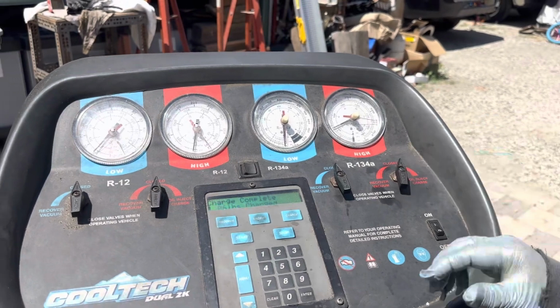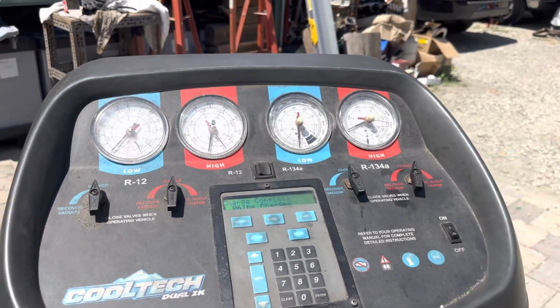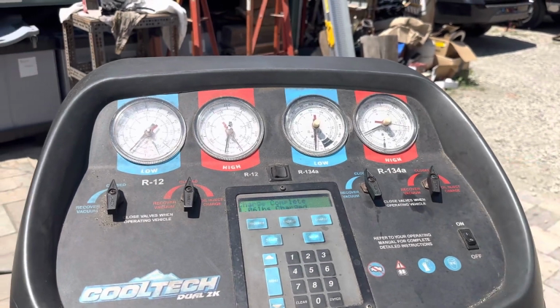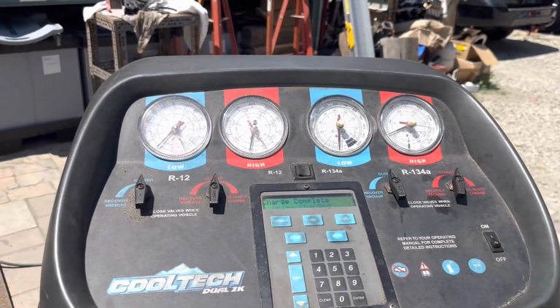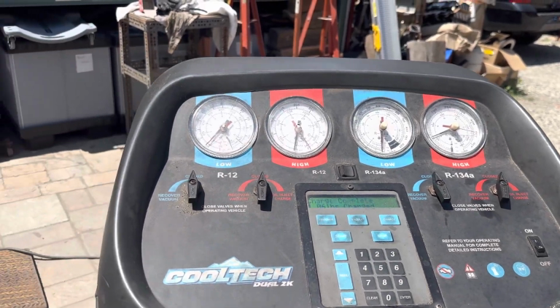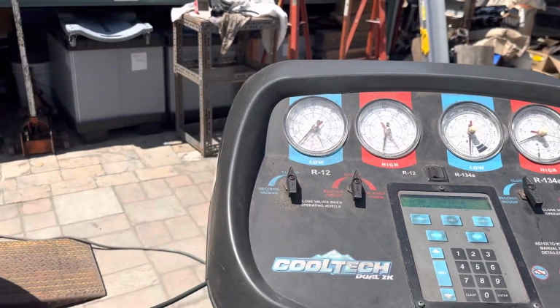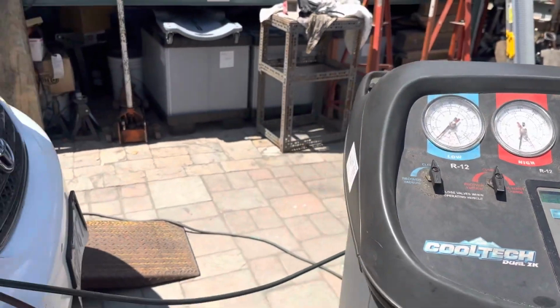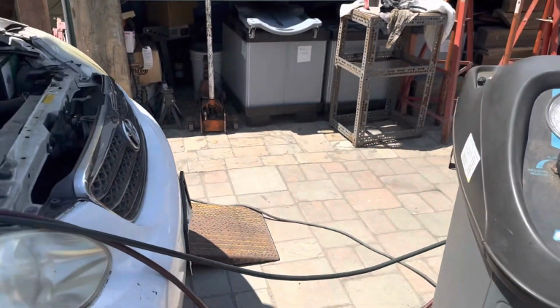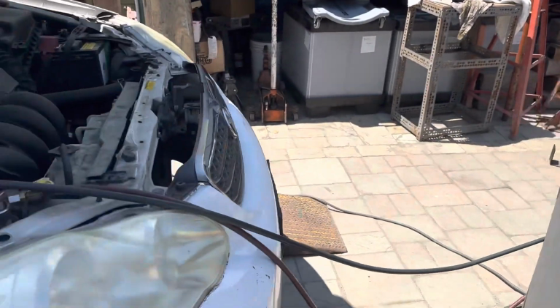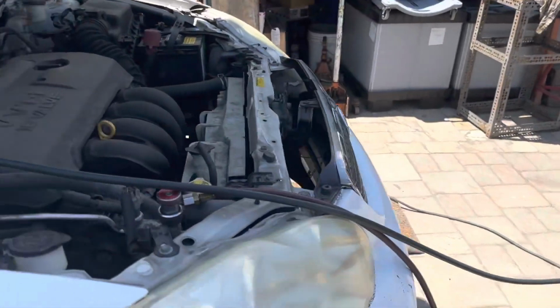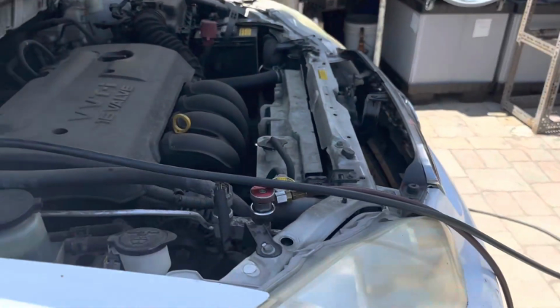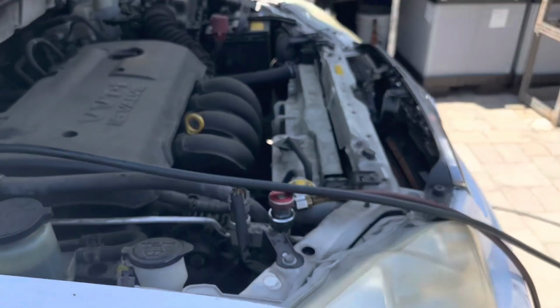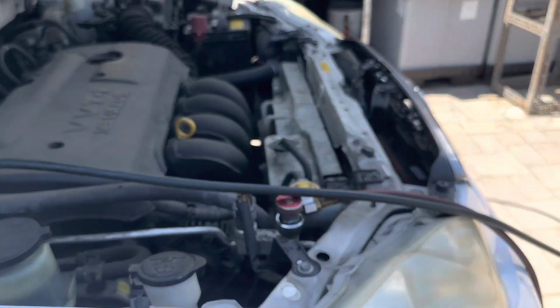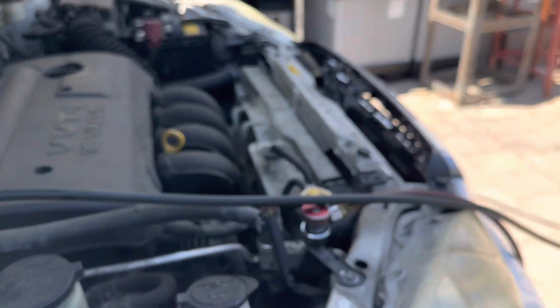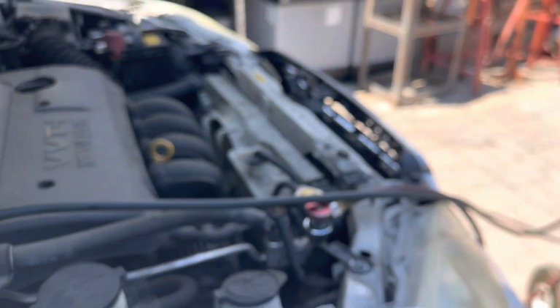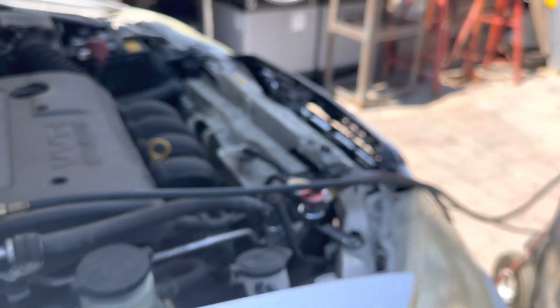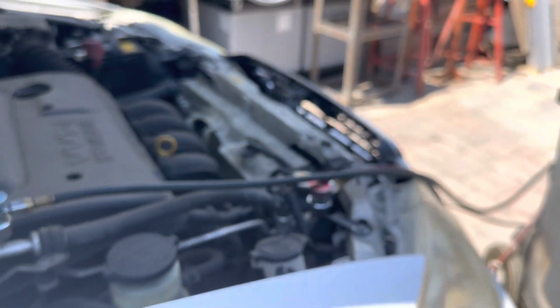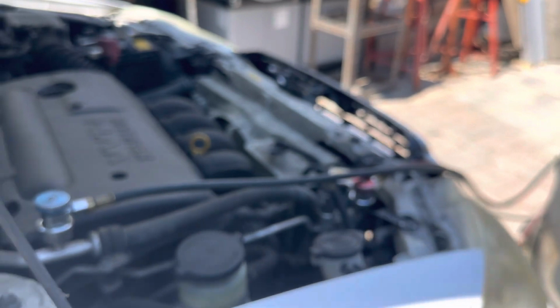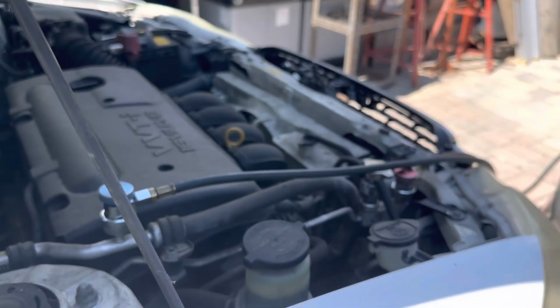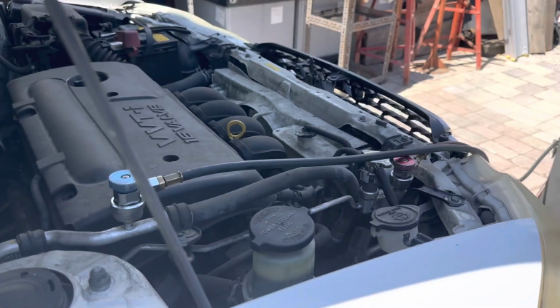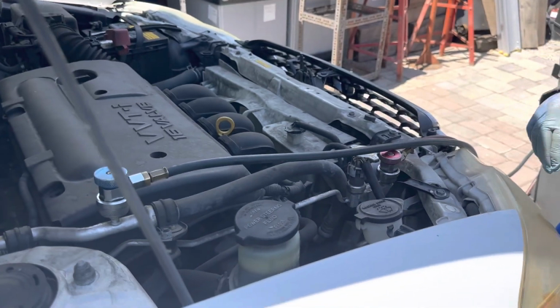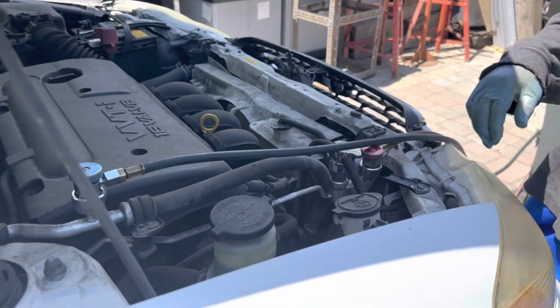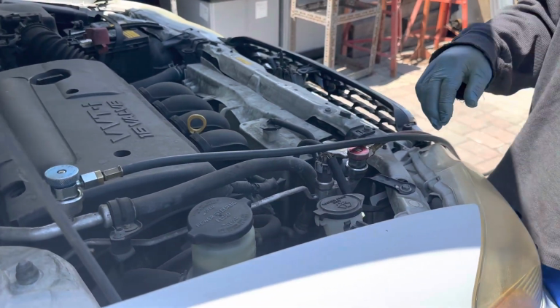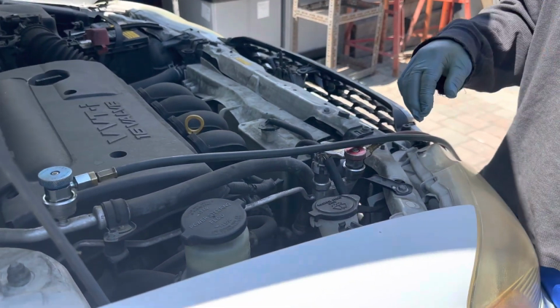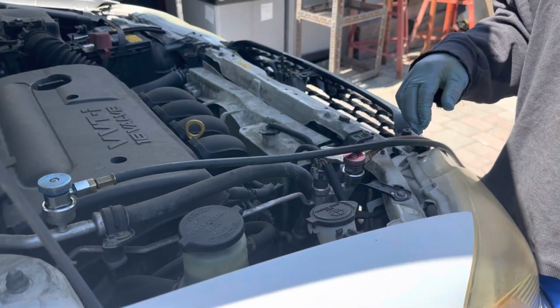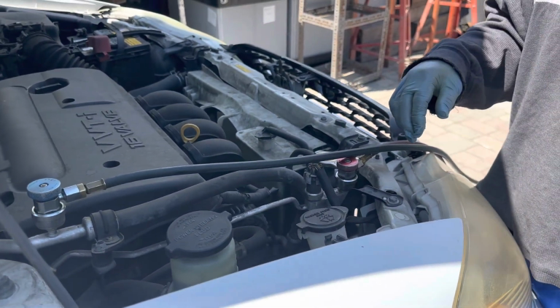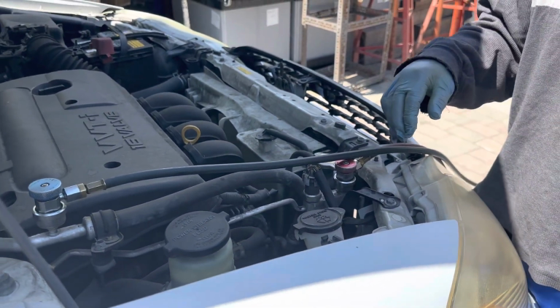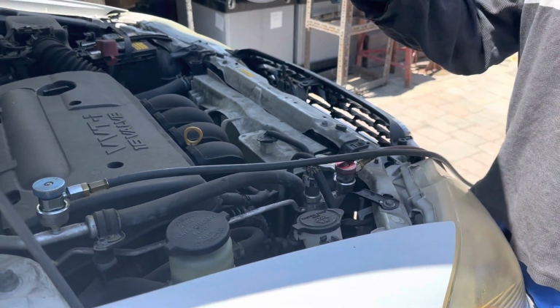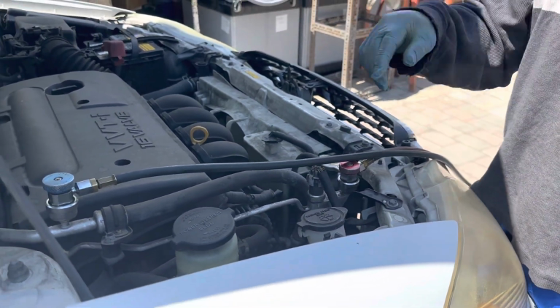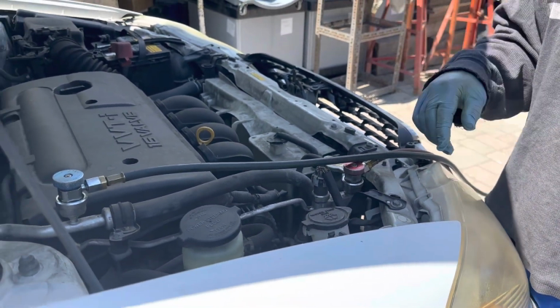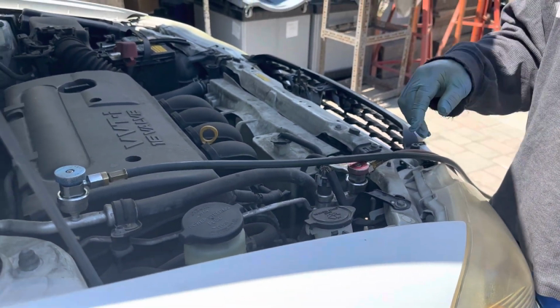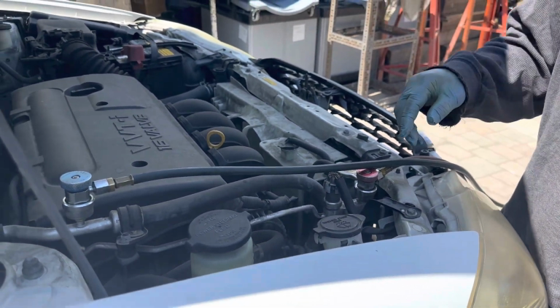Then we go ahead and run the car to see if it's blowing cold. Go ahead and start the engine.